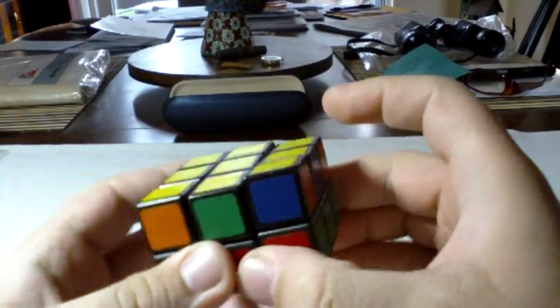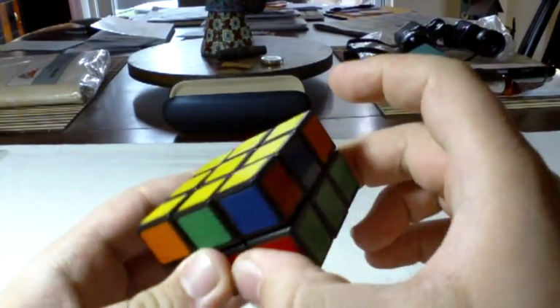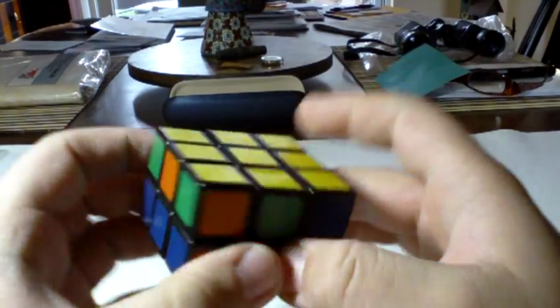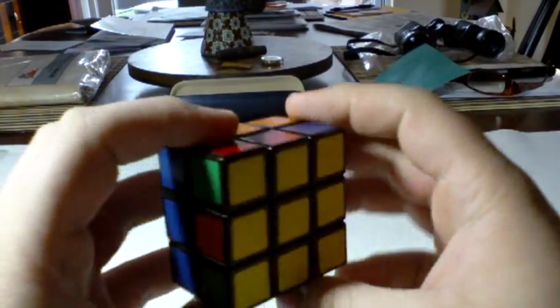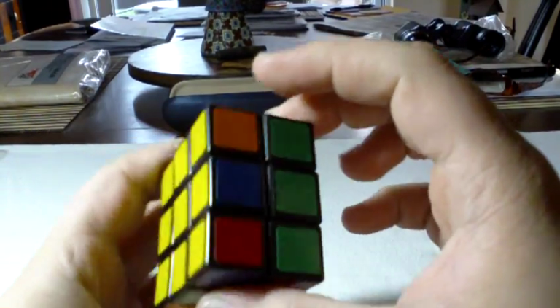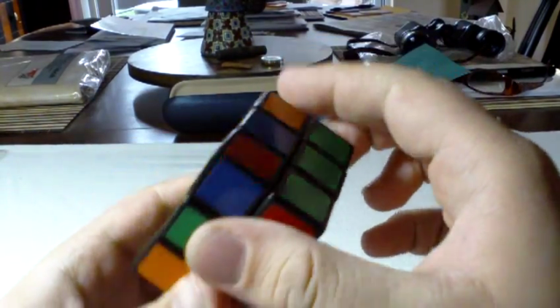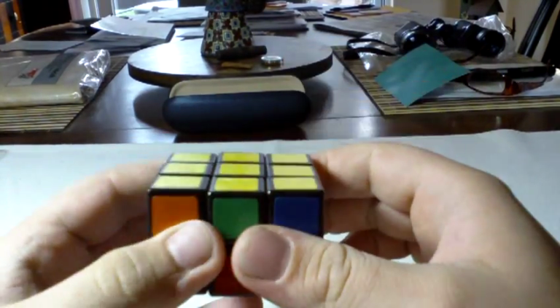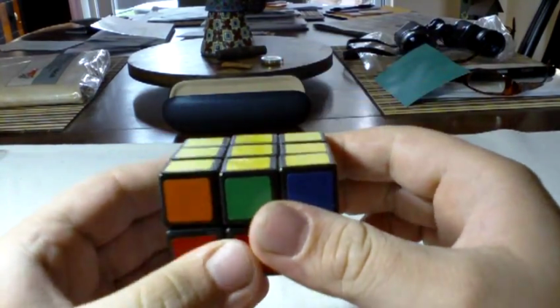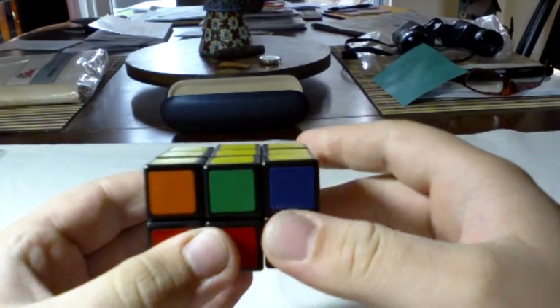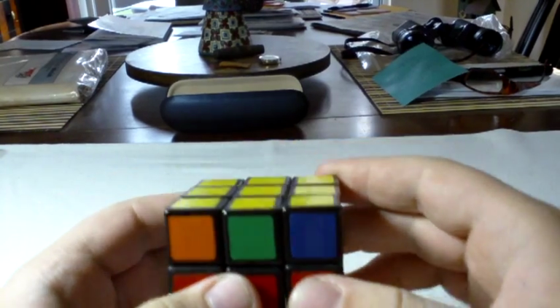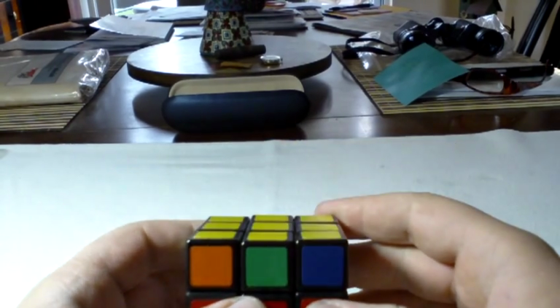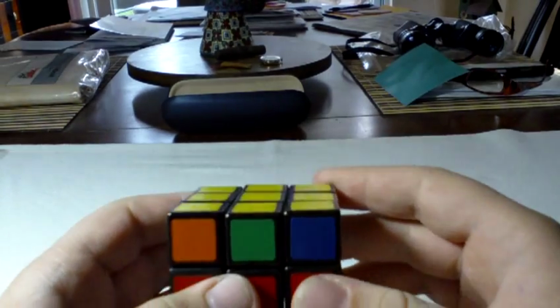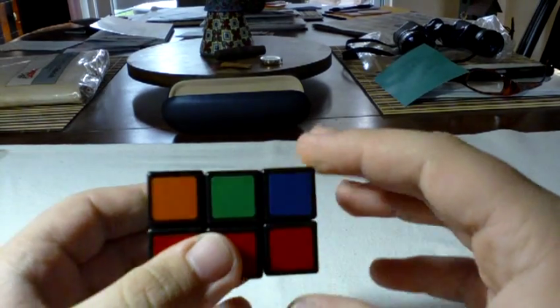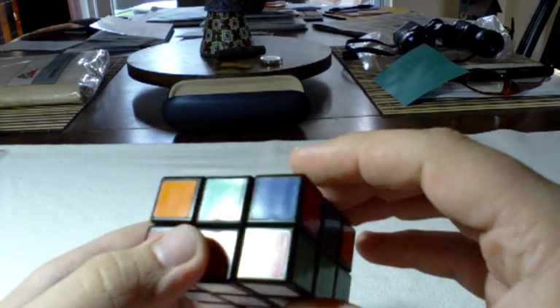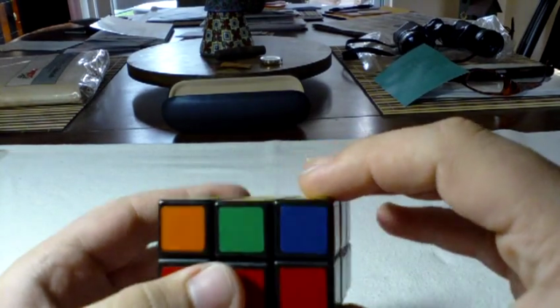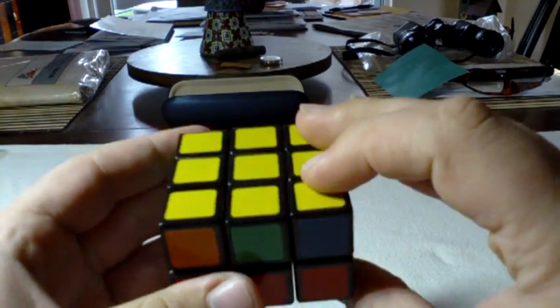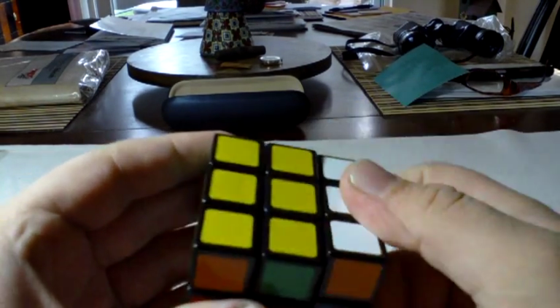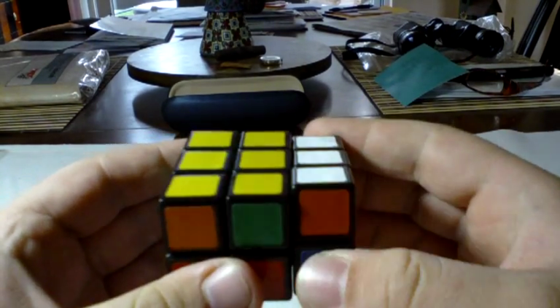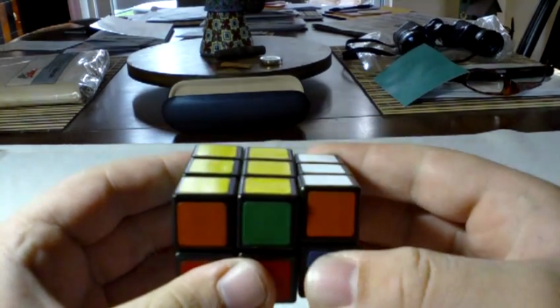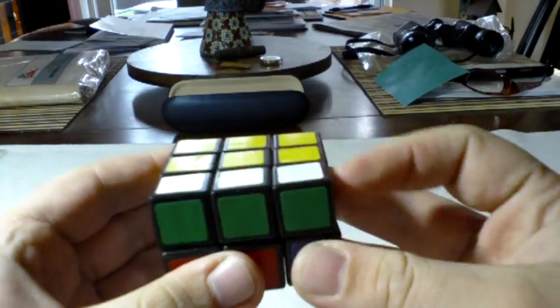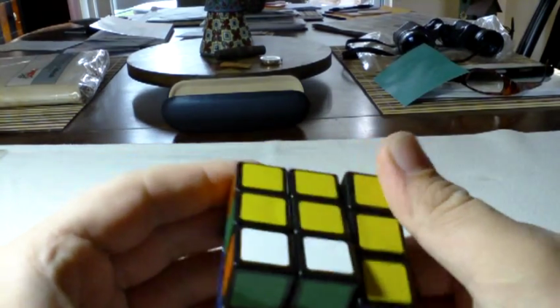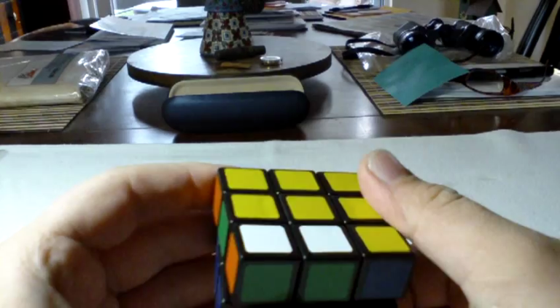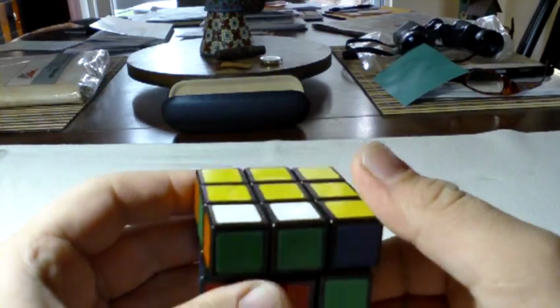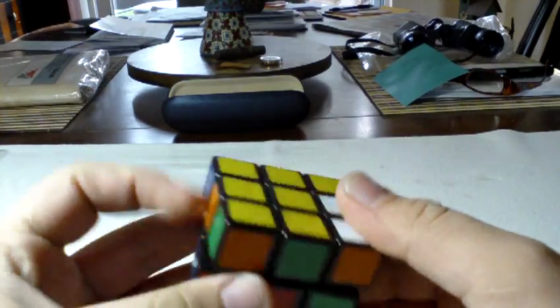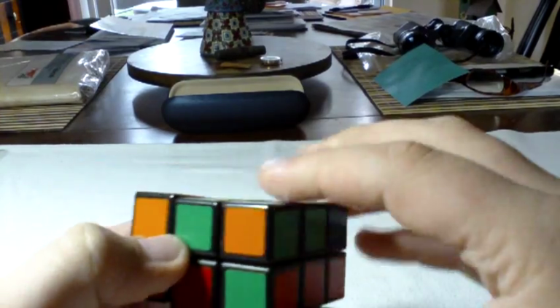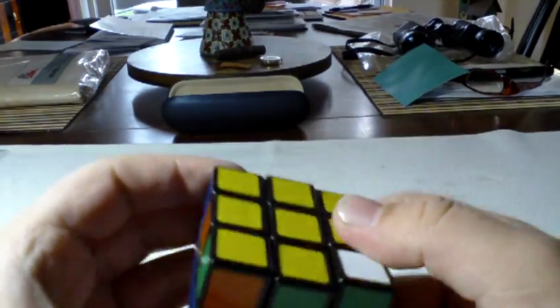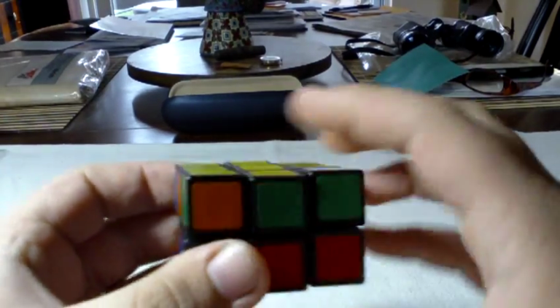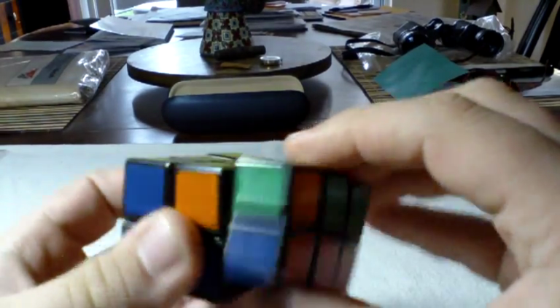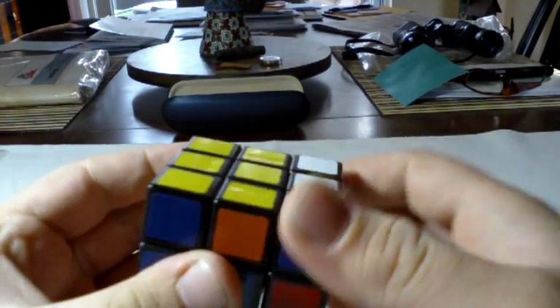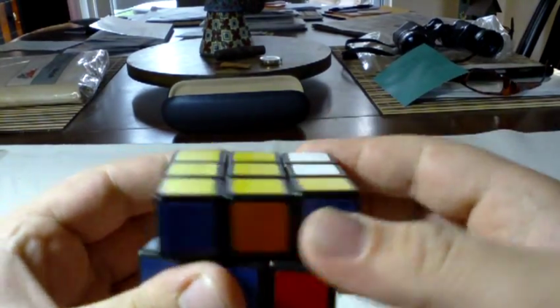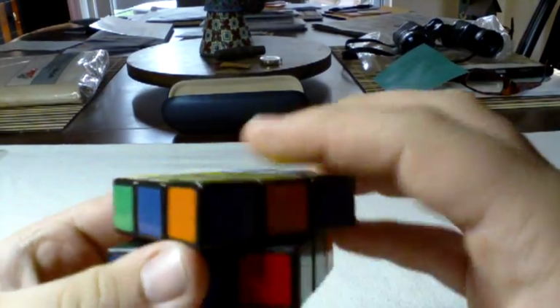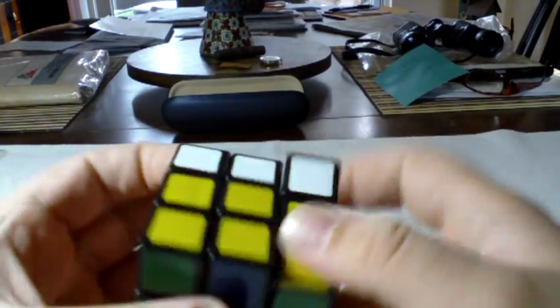That was not the correct algorithm — I'm sorry, I just learned this today. One more try: R, U, R, U', R. There we go.